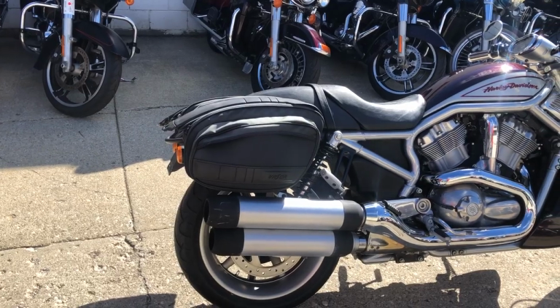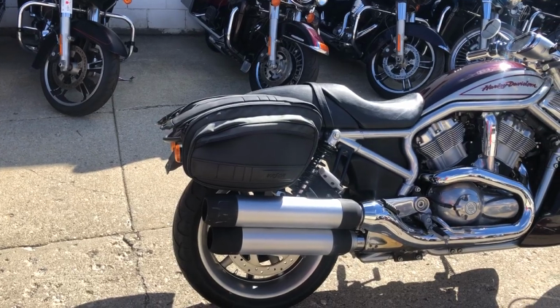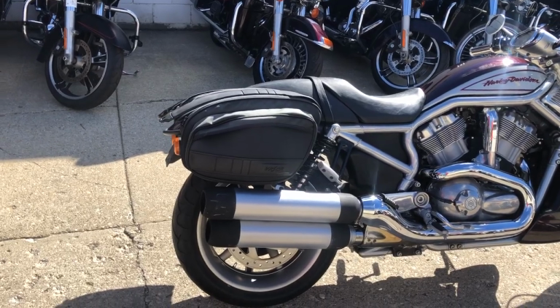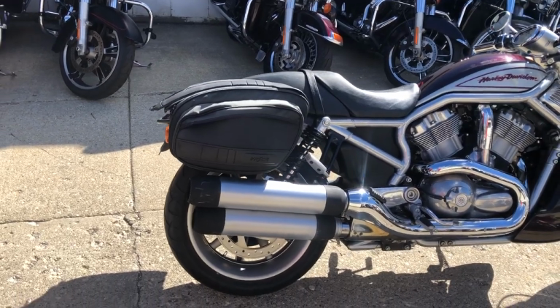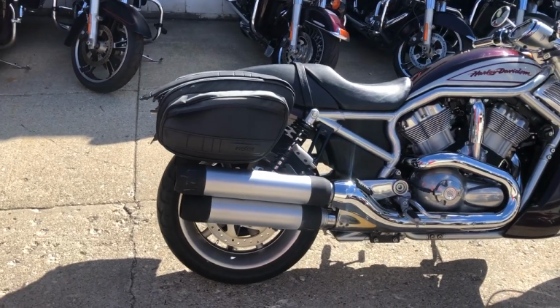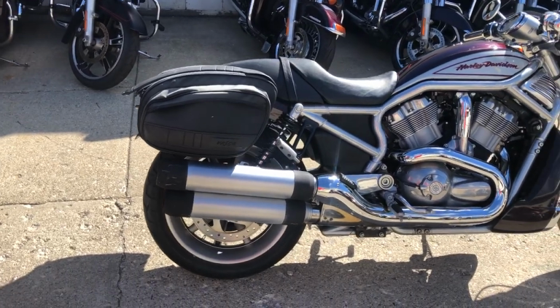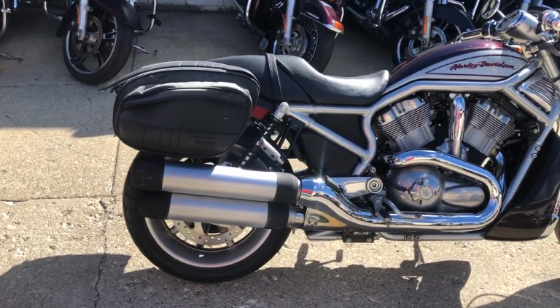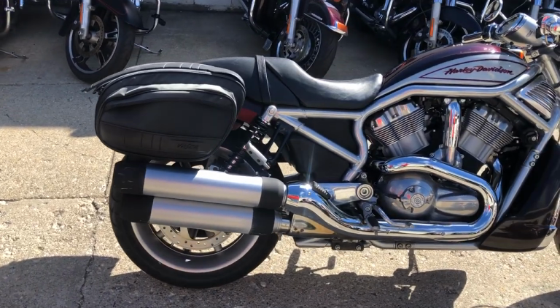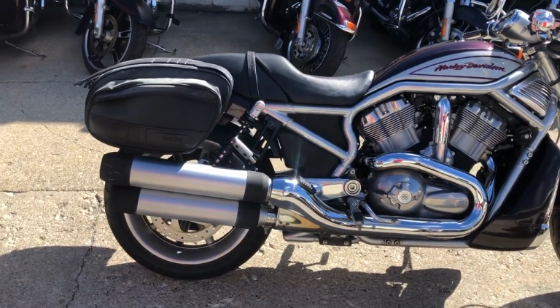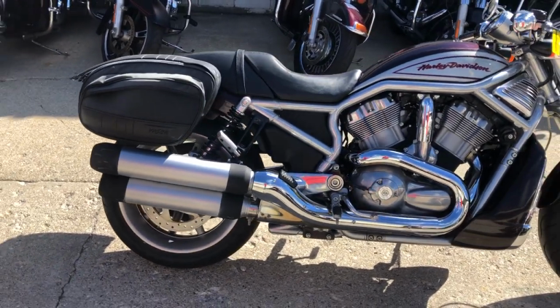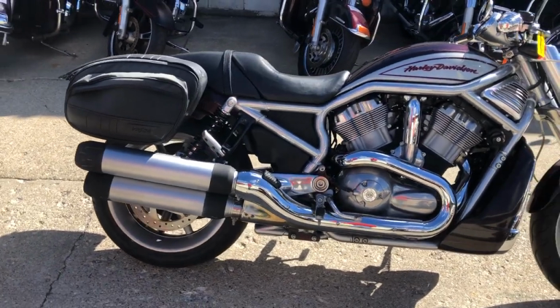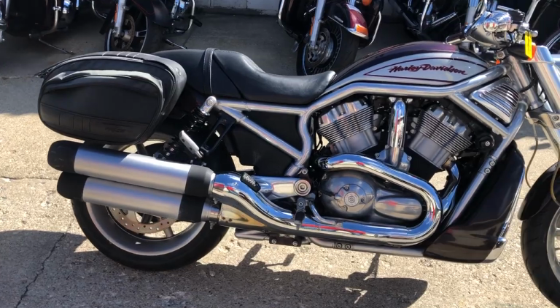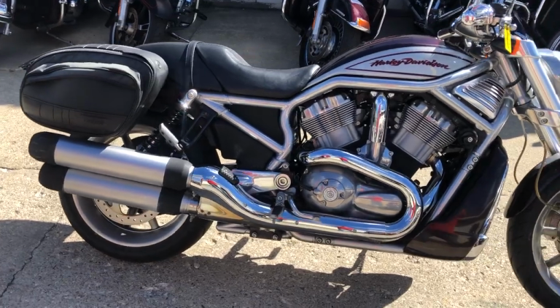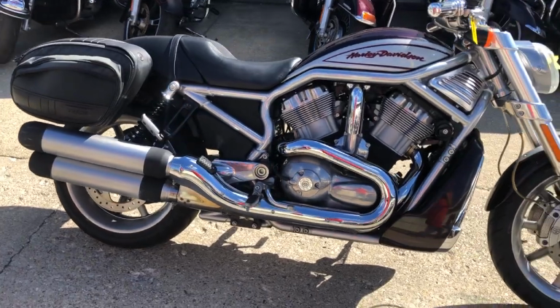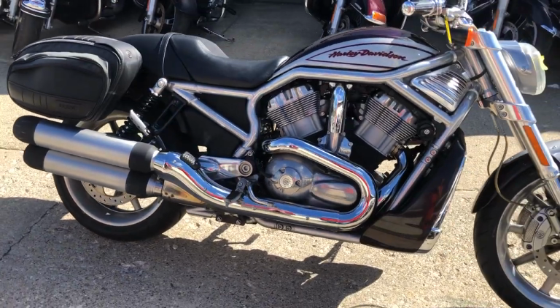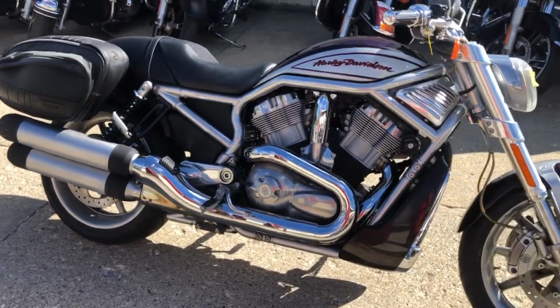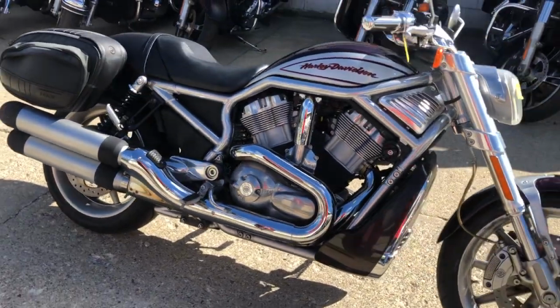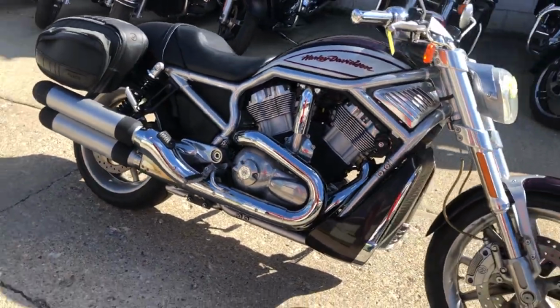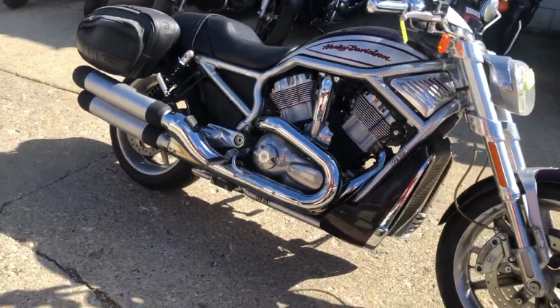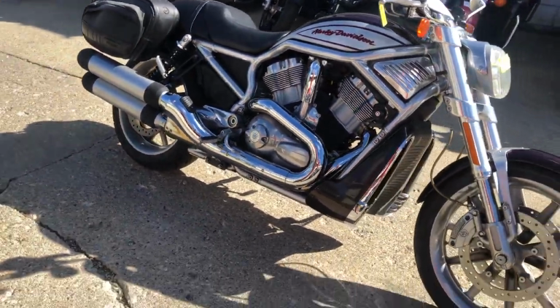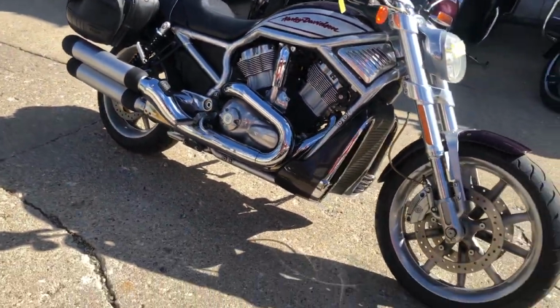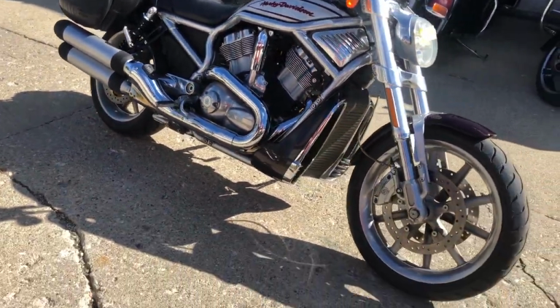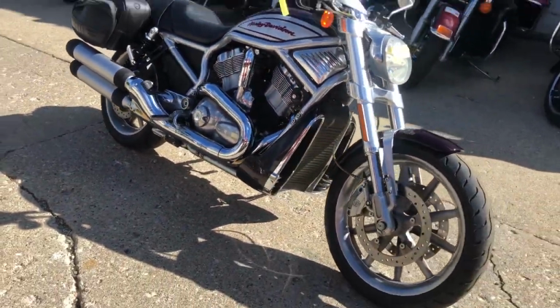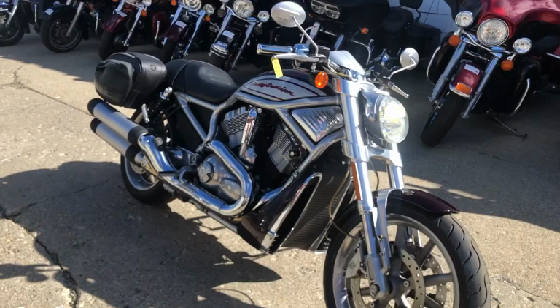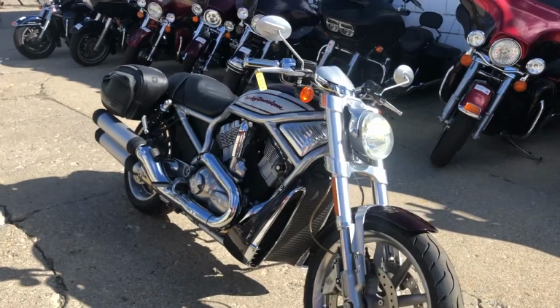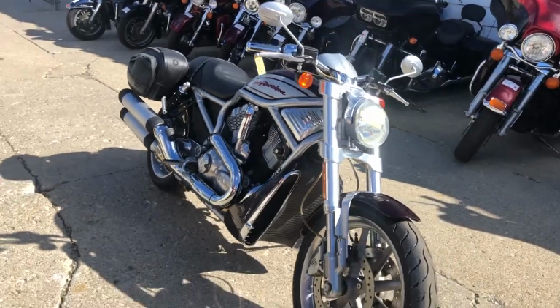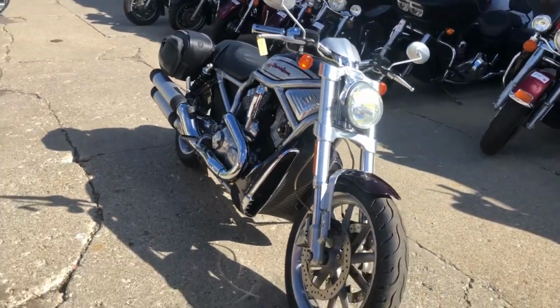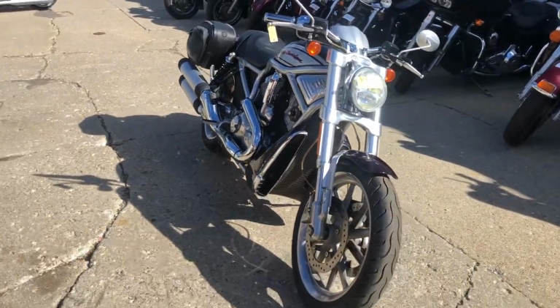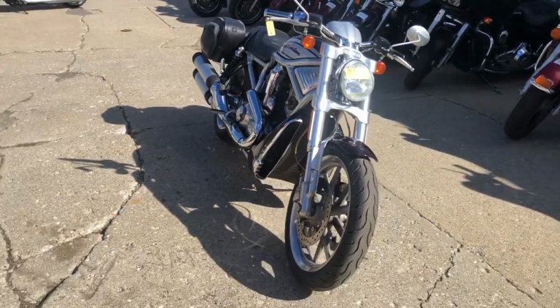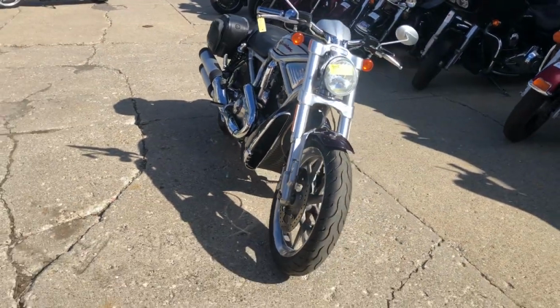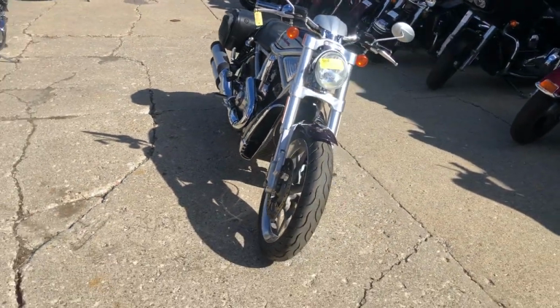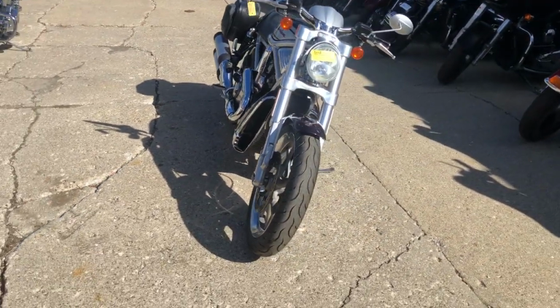Hey guys, ApprovalPowerSports.com here doing some videos on some bikes we just got in. Check this one out — it's a 2006 Harley V-Rod for sale. Only 15,586 miles, no dents, no dings, no scratches.